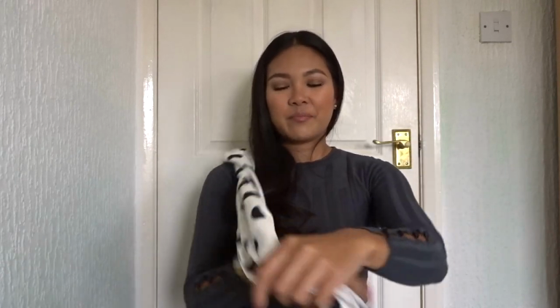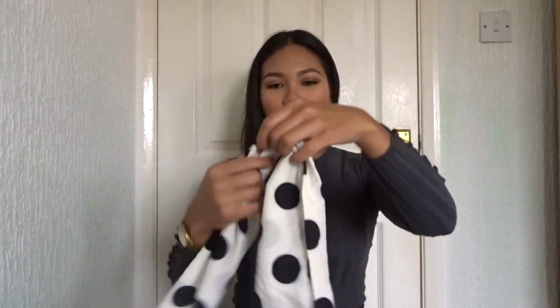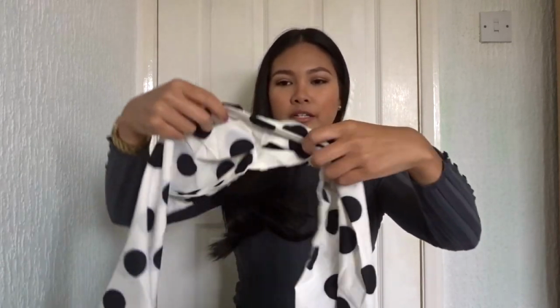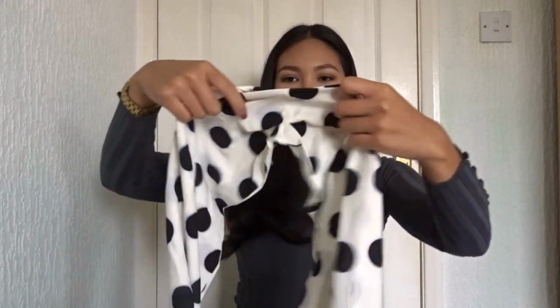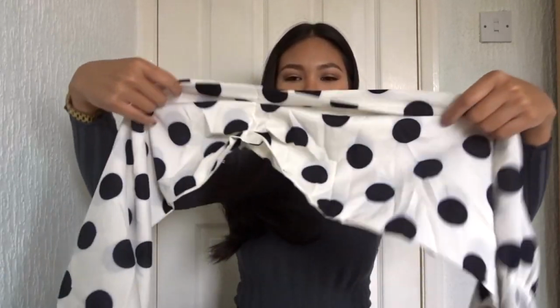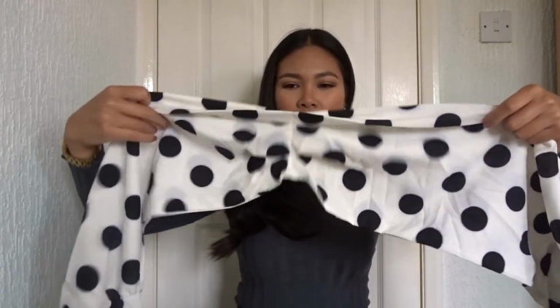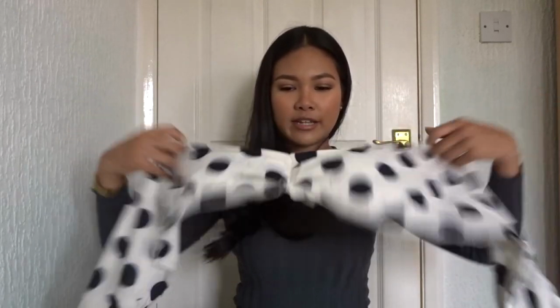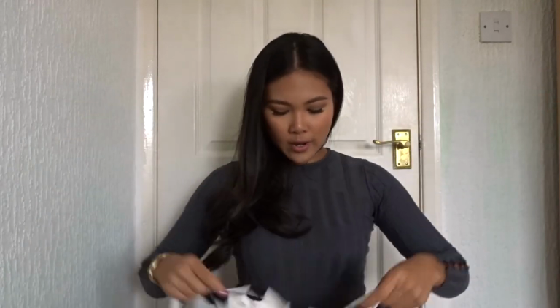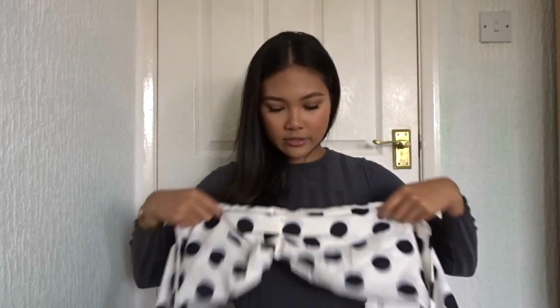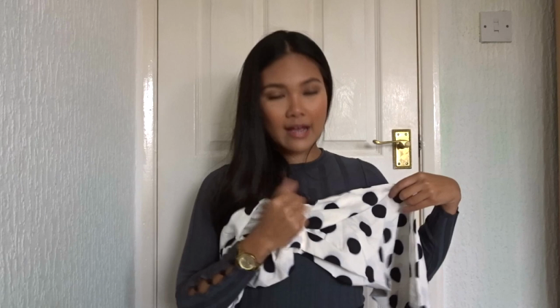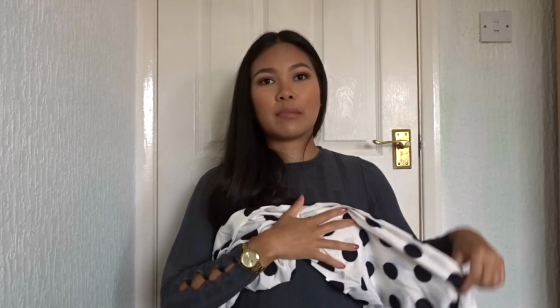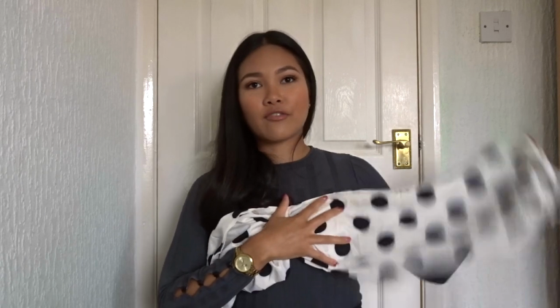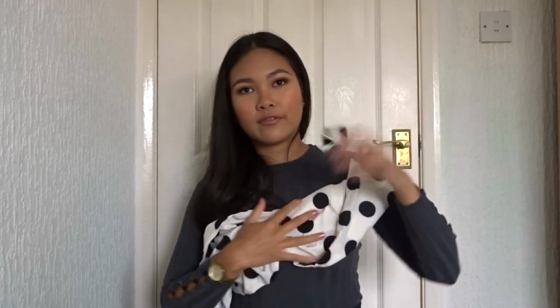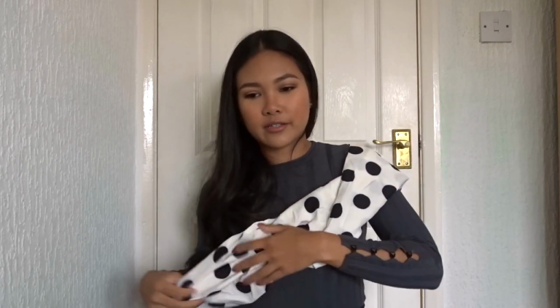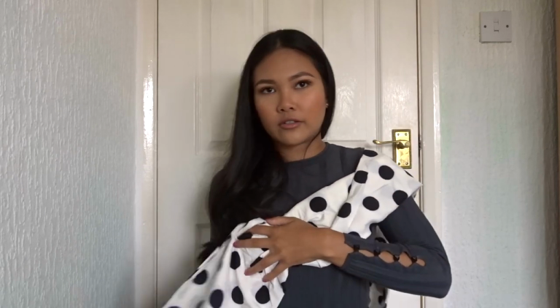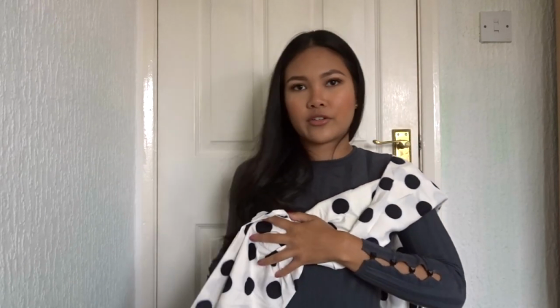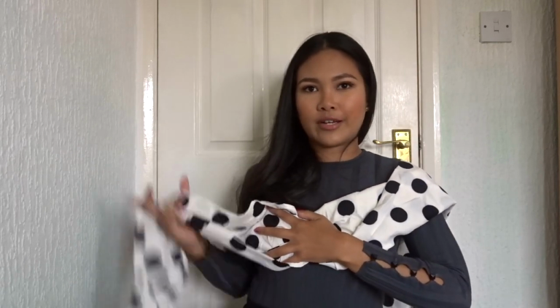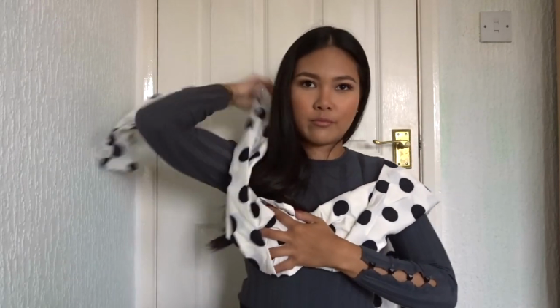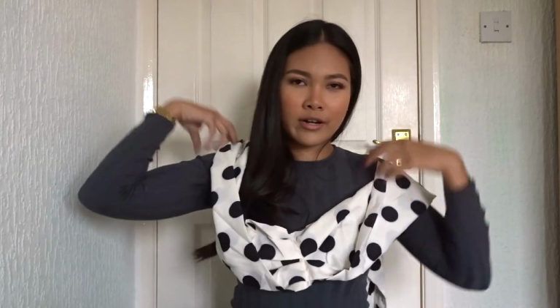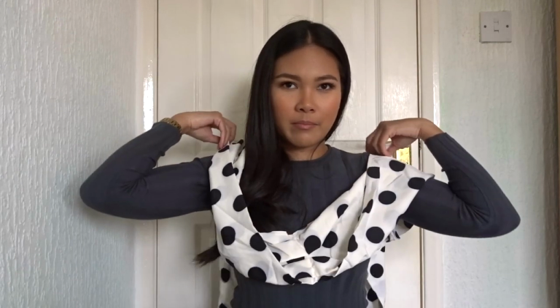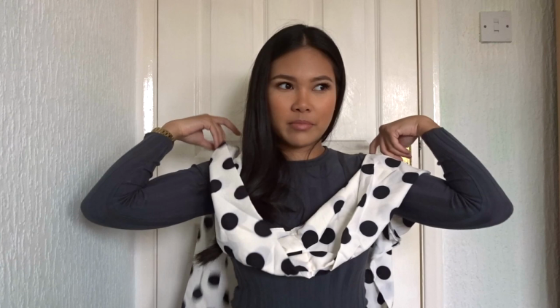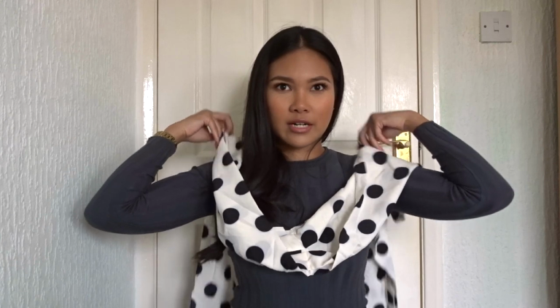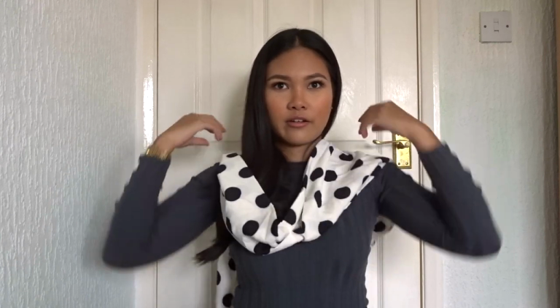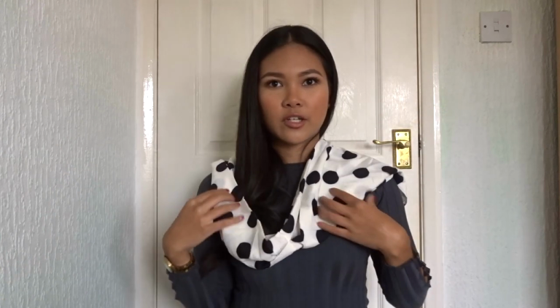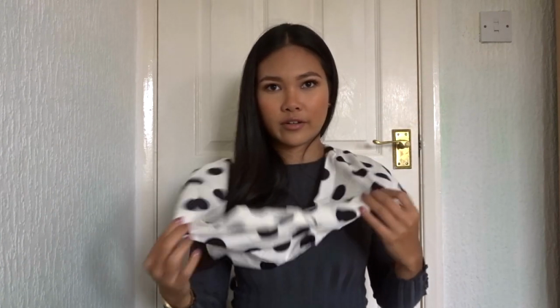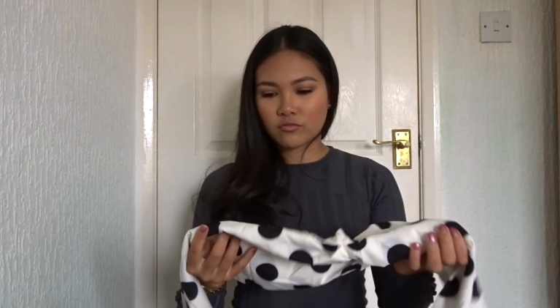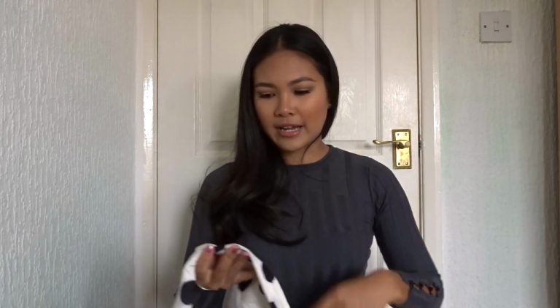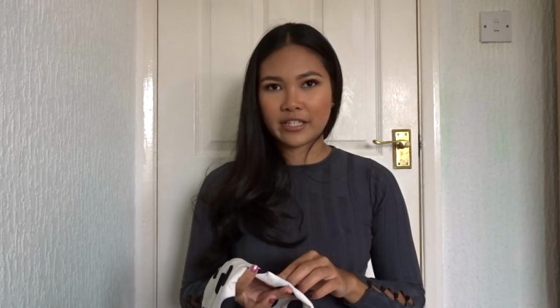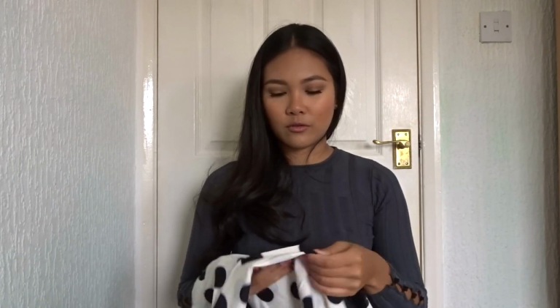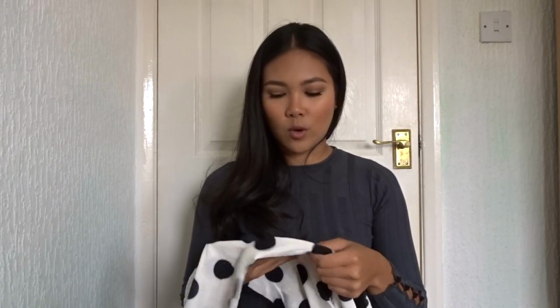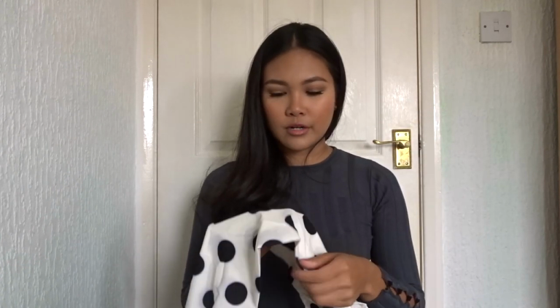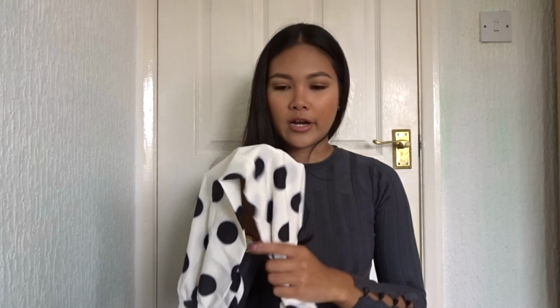I'm gonna have to play around with it because I don't actually know how they wore it in the picture but it looked really cute, so I'm definitely gonna have to experiment with this one for a while.